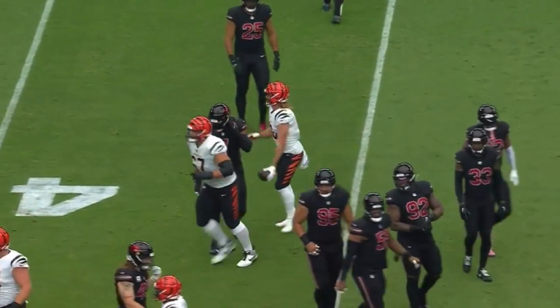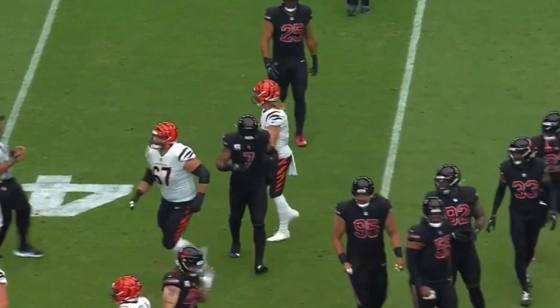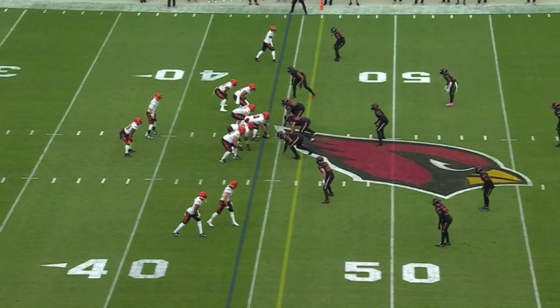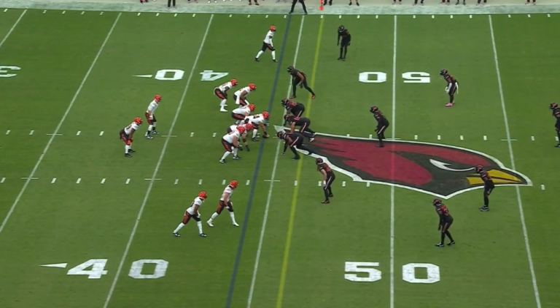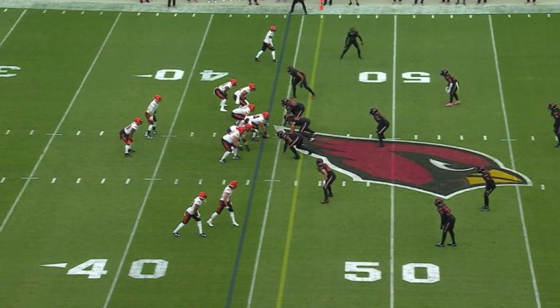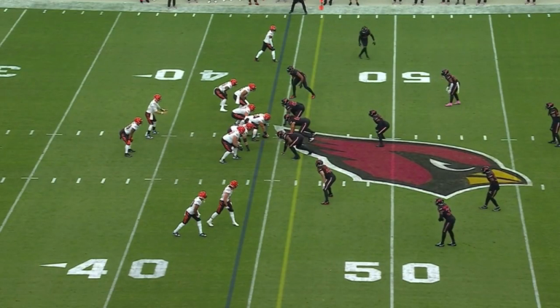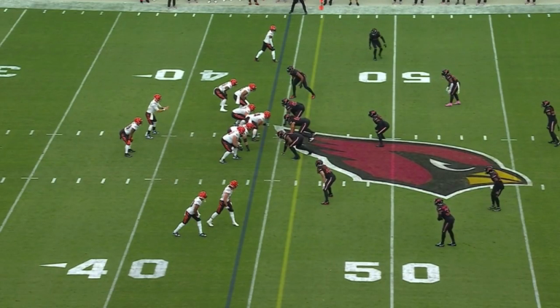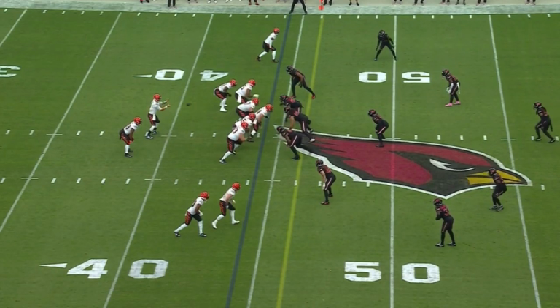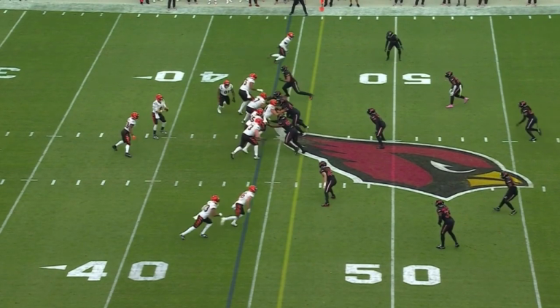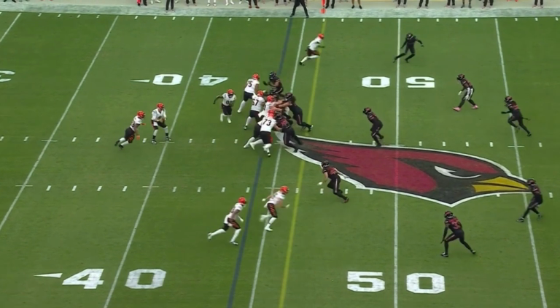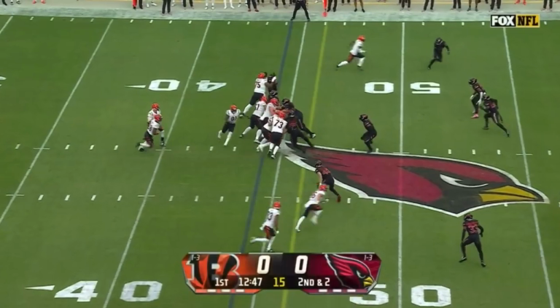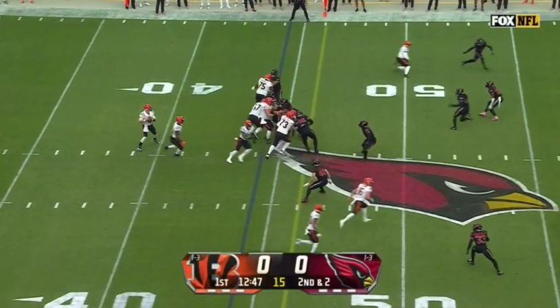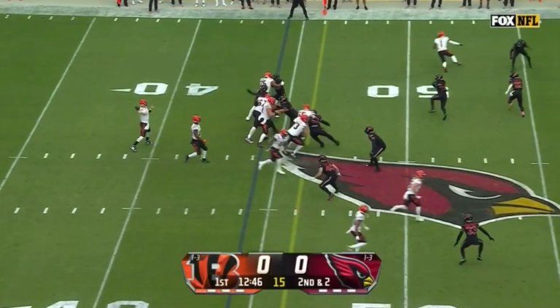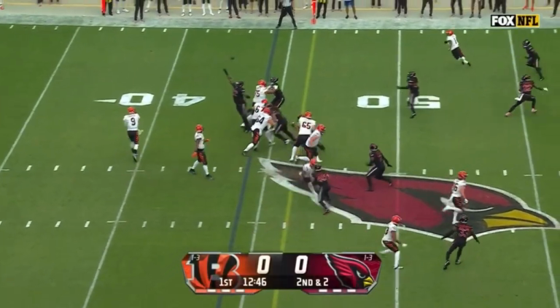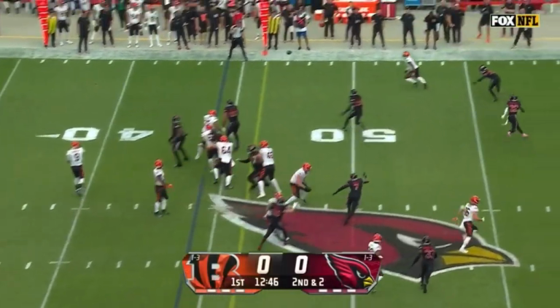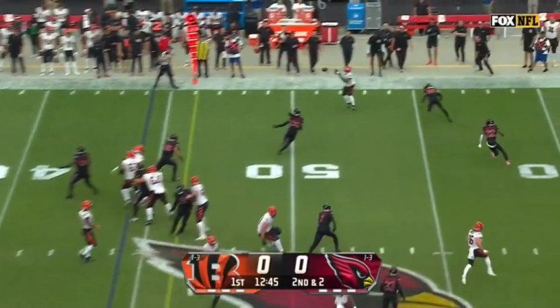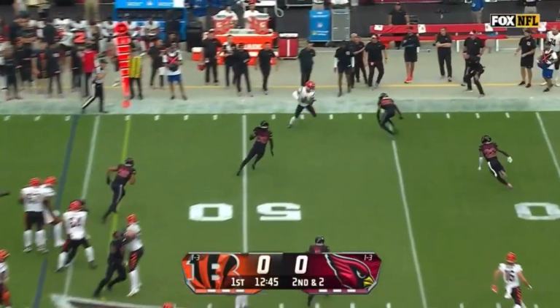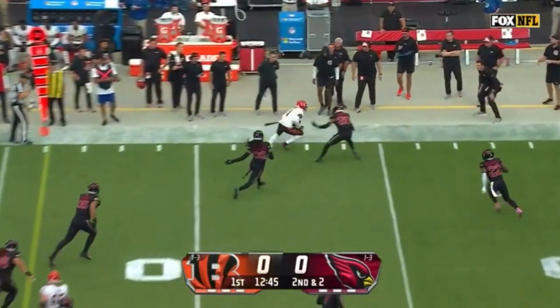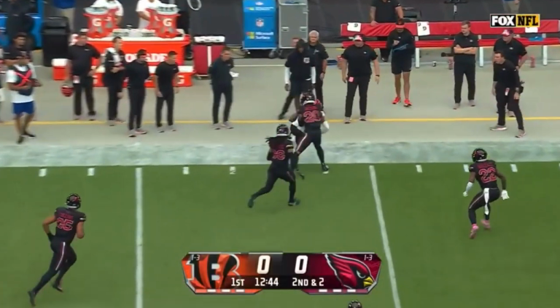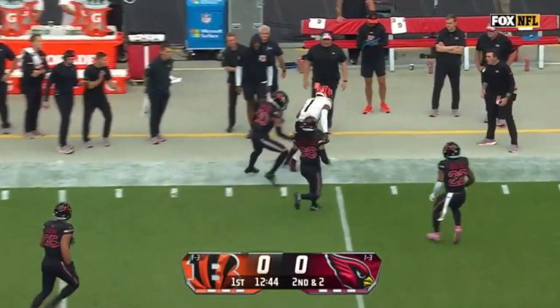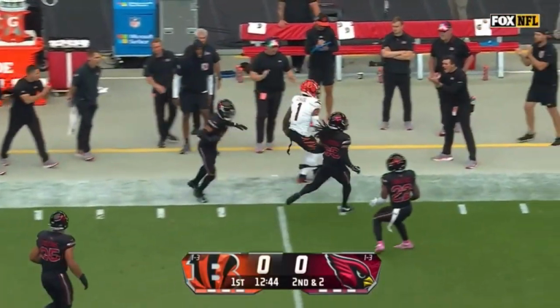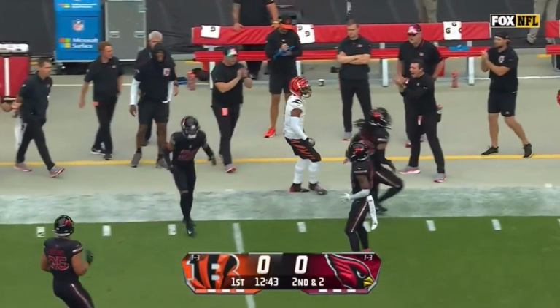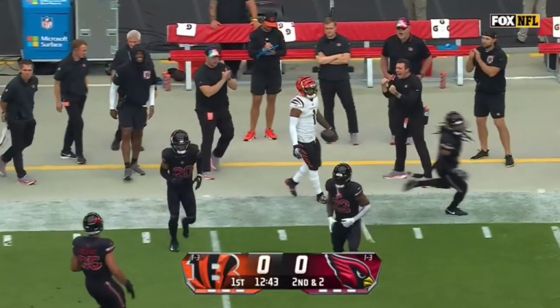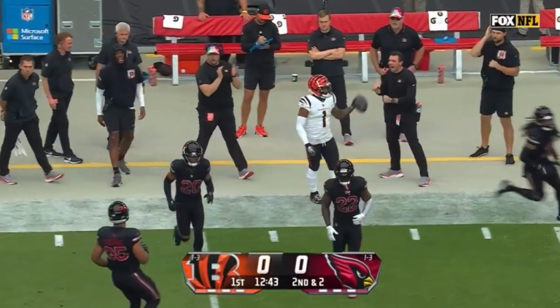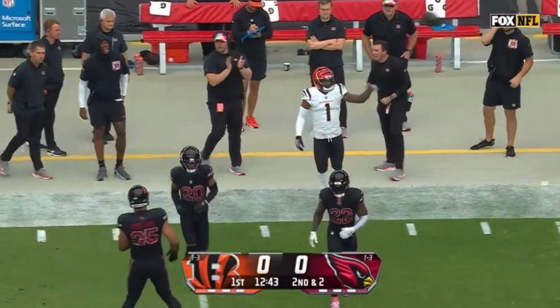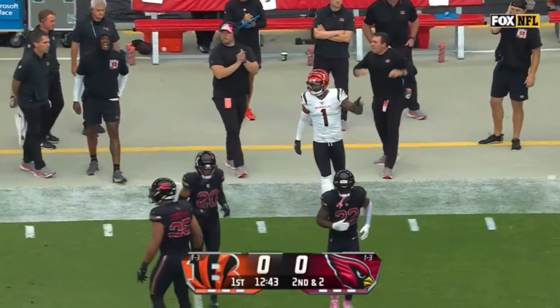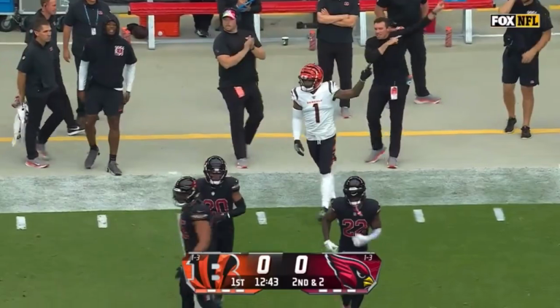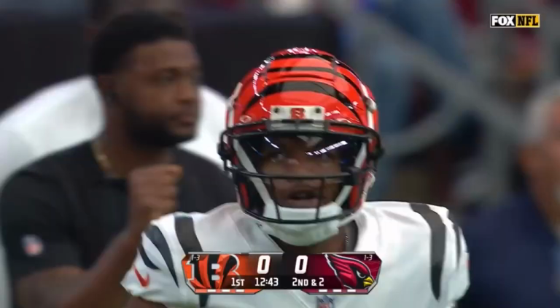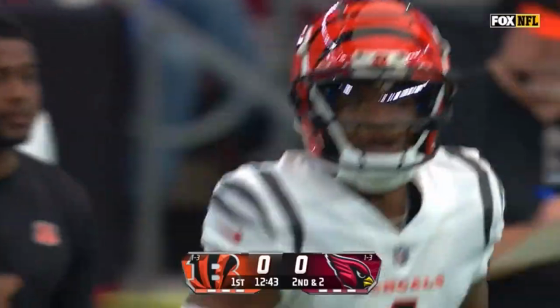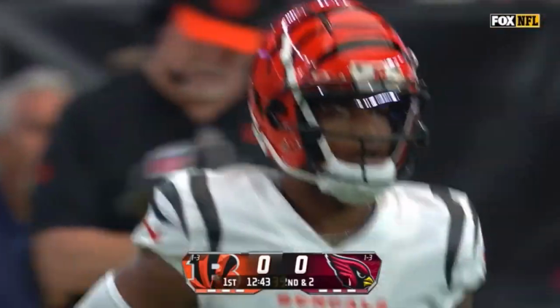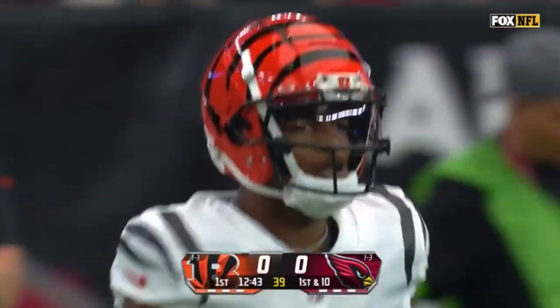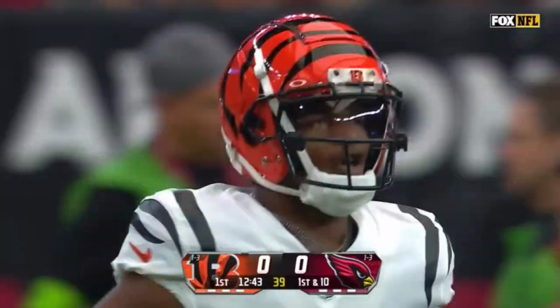We expect to see that replacement for Tee Higgins. That's where he's most dangerous with his big body. Second and two. Burrow to the sideline and Jamar Chase with the grab and a first down into Arizona territory.